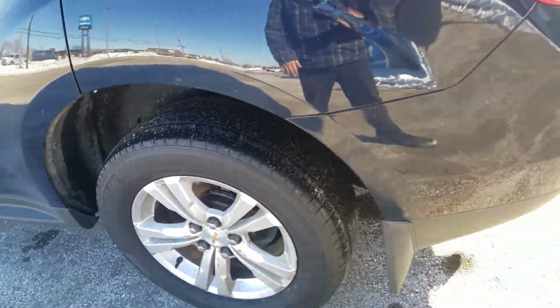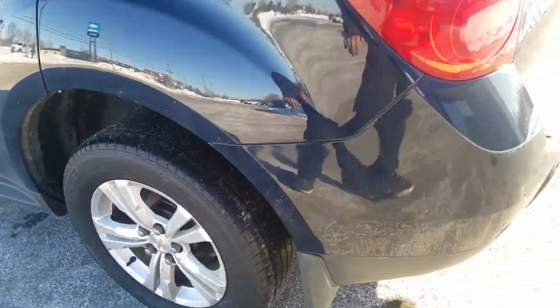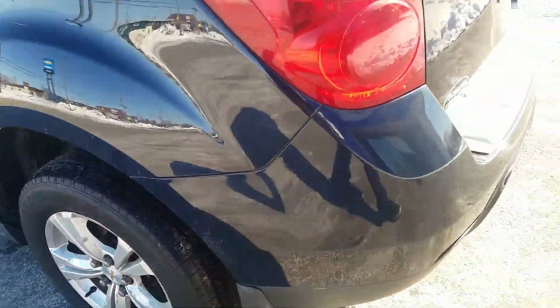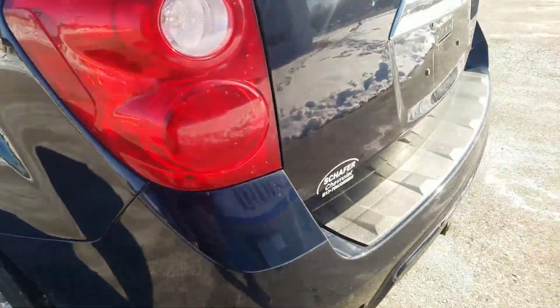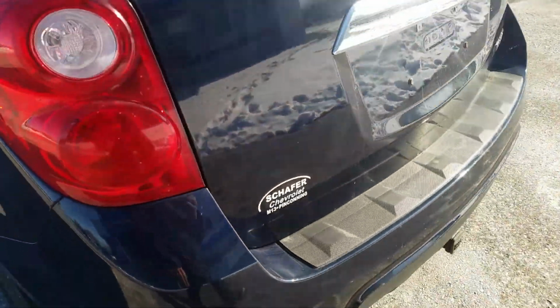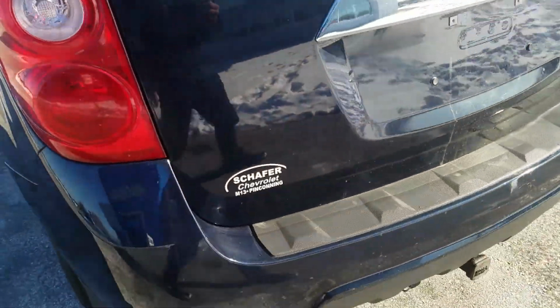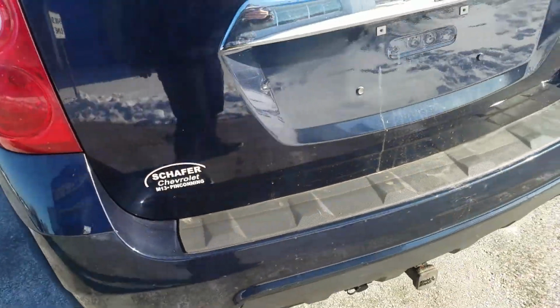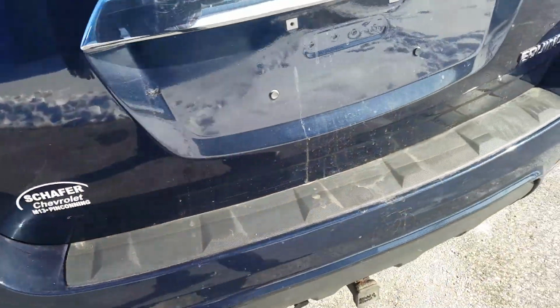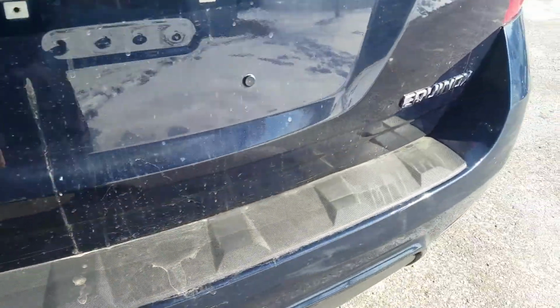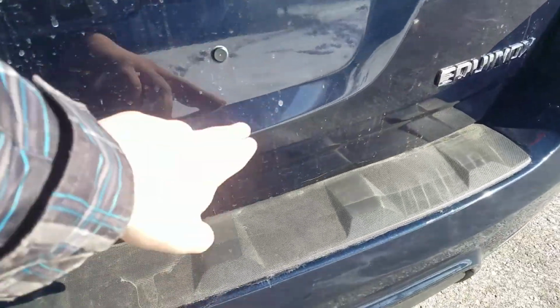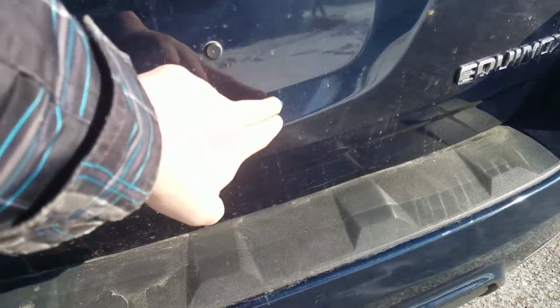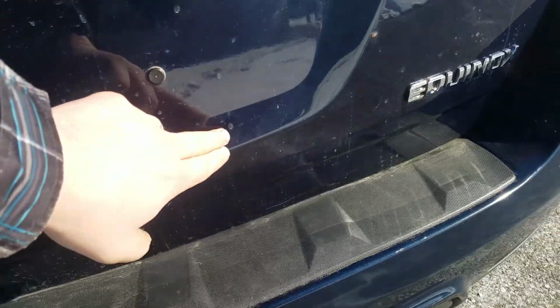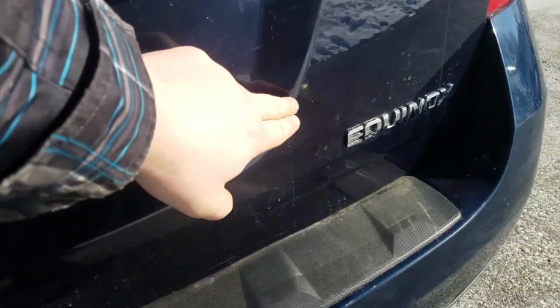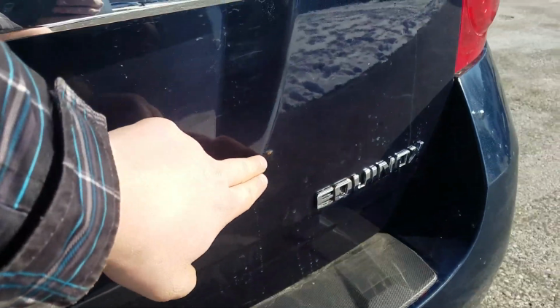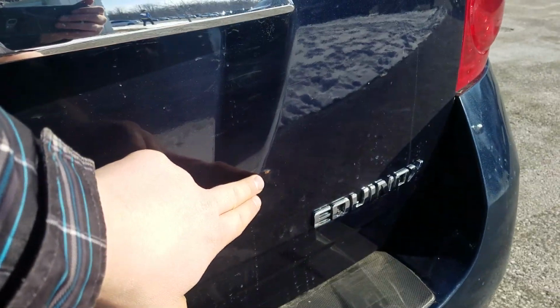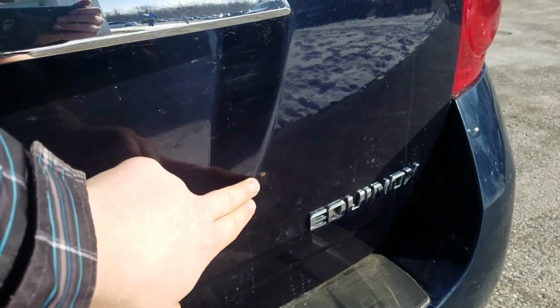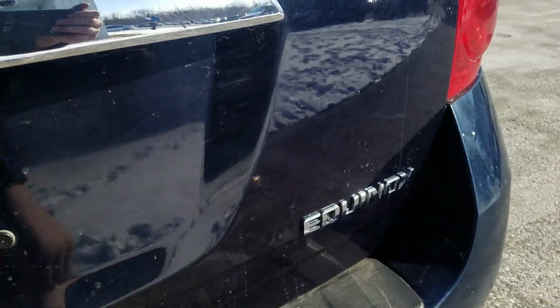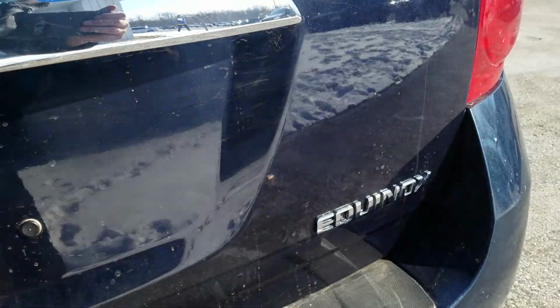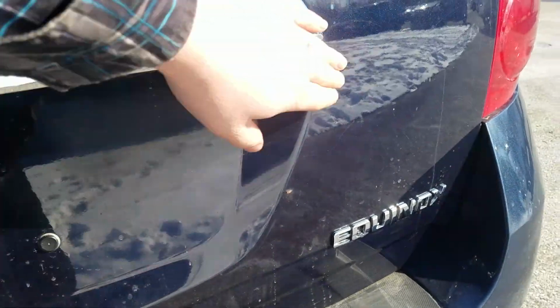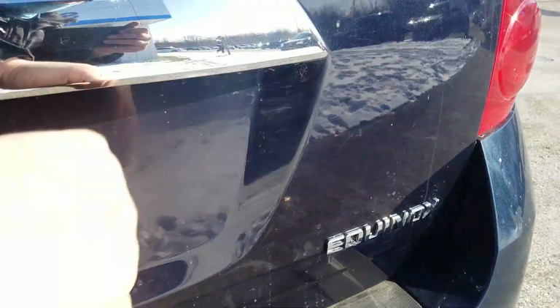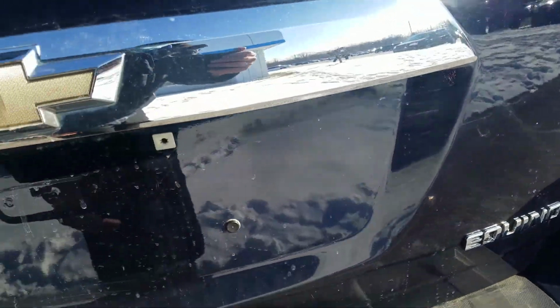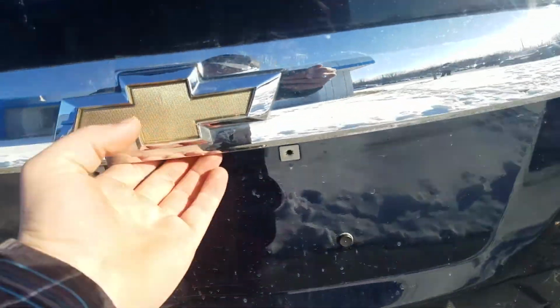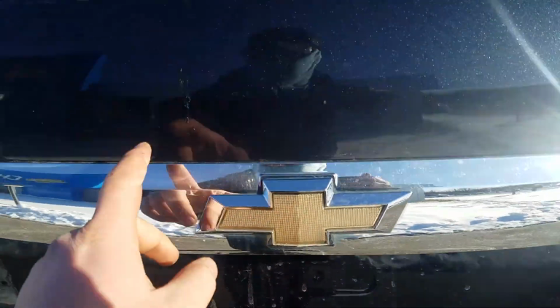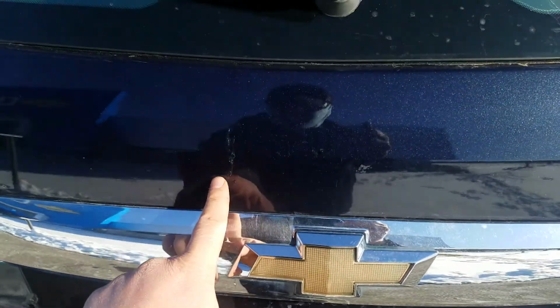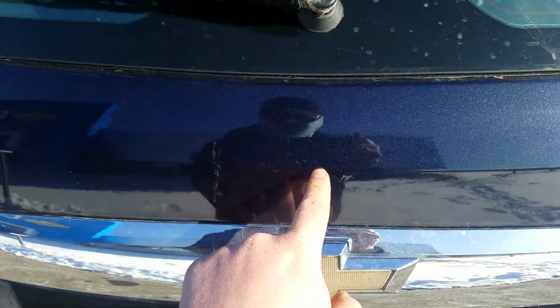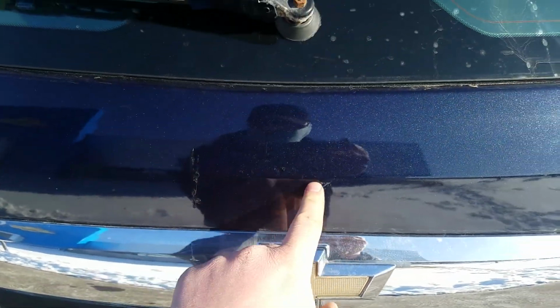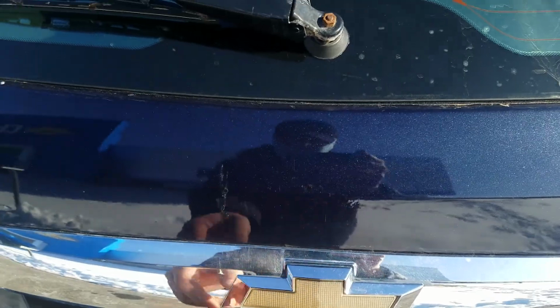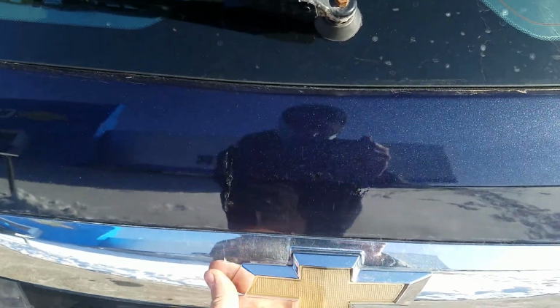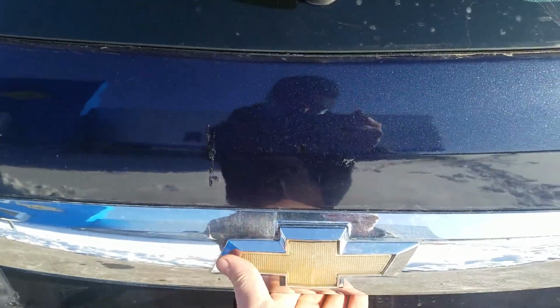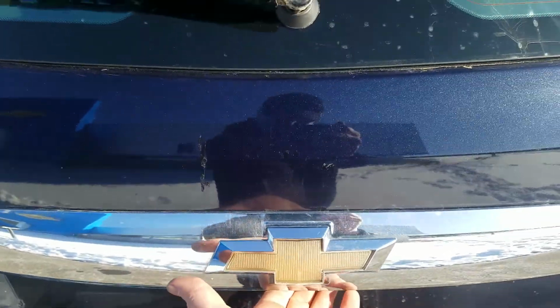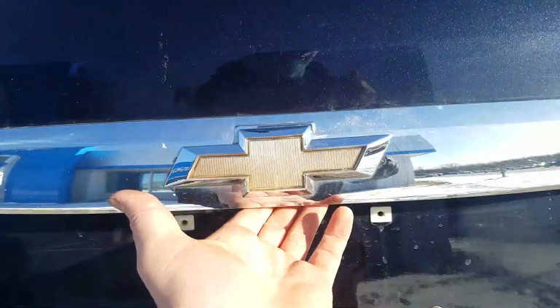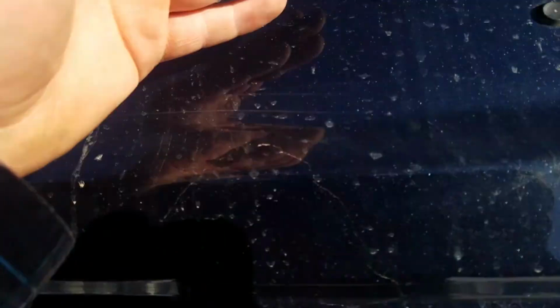Moving to the rear hatch of the vehicle — there are a couple of little scratches right here, a little bit of paint flake, some scratches around there, as well as some touch-up spots above the Chevy emblem.